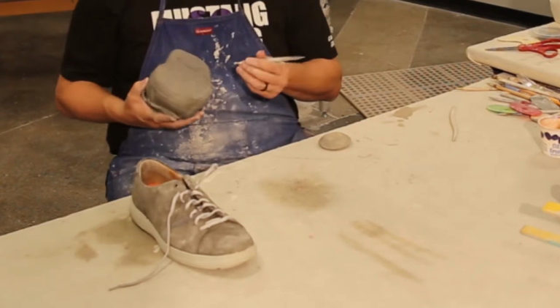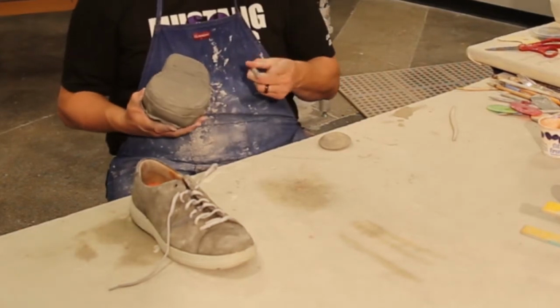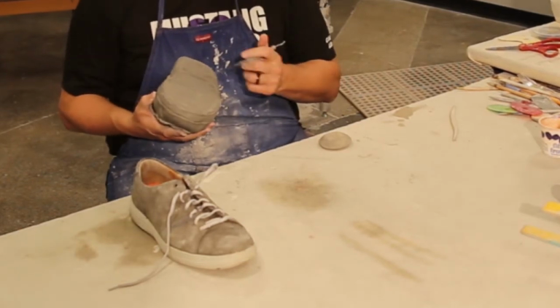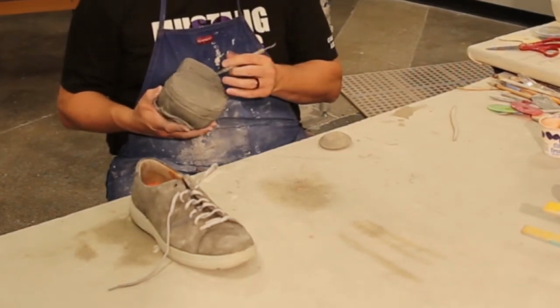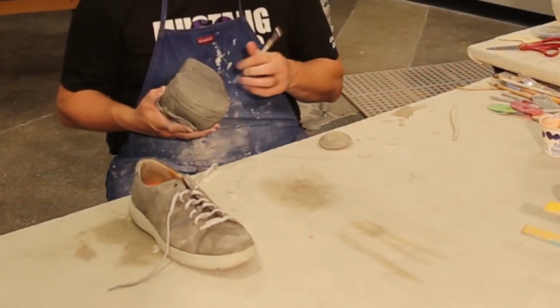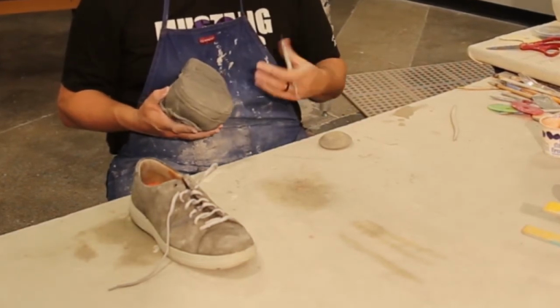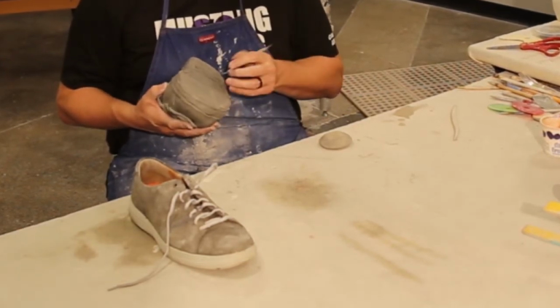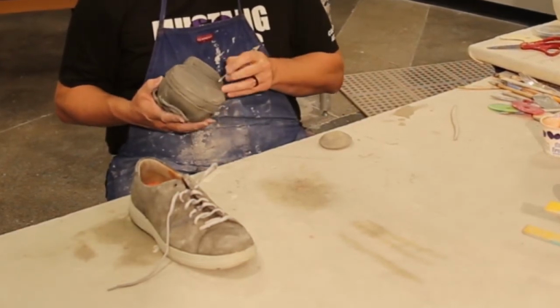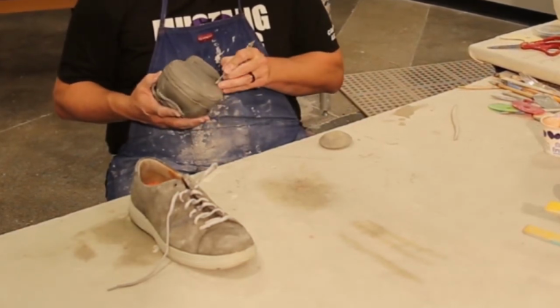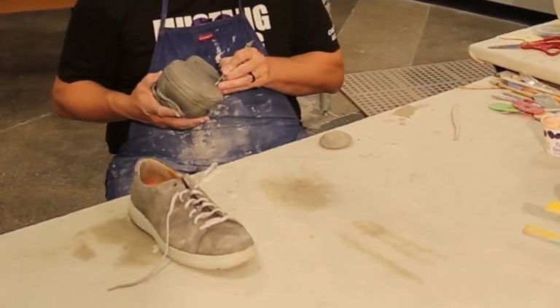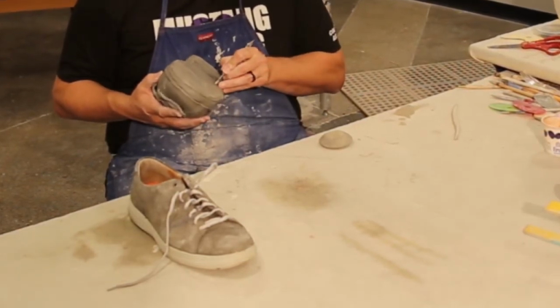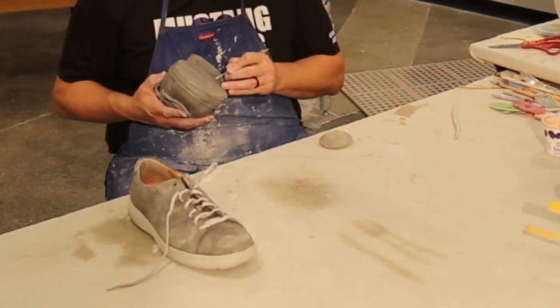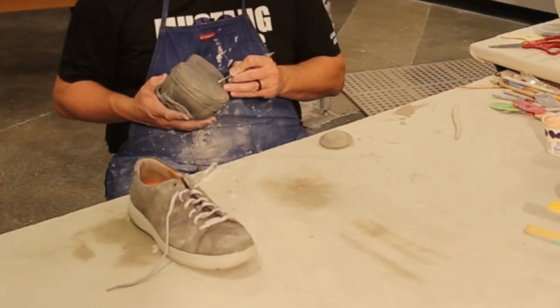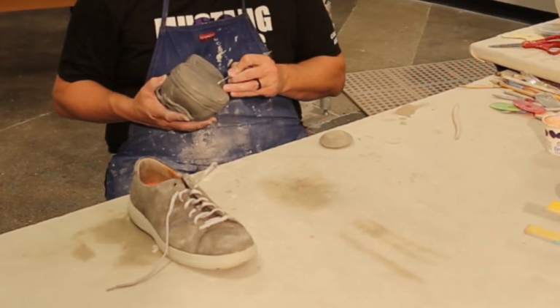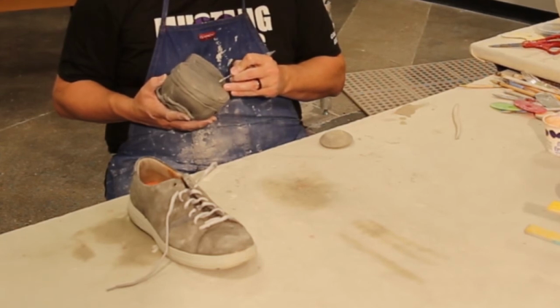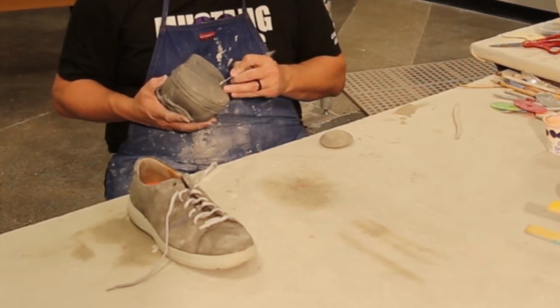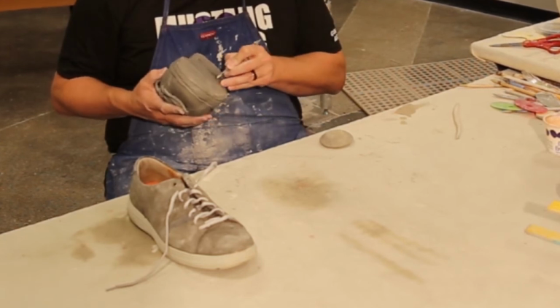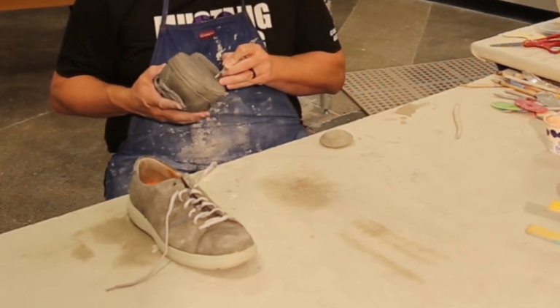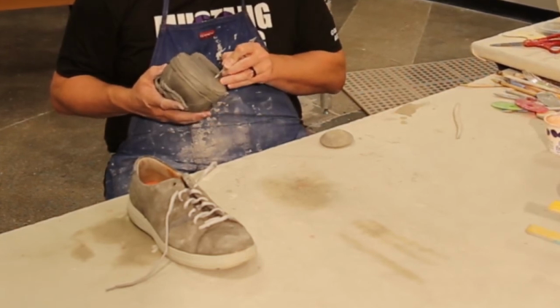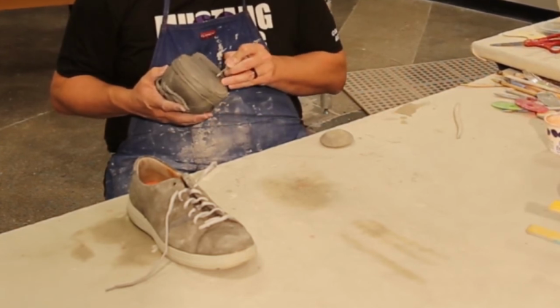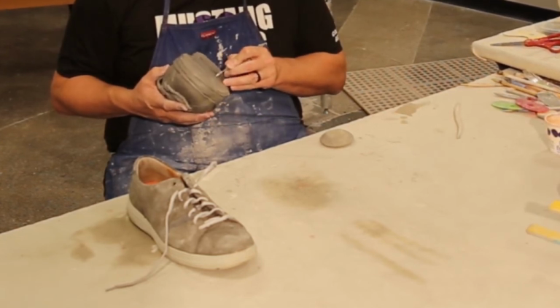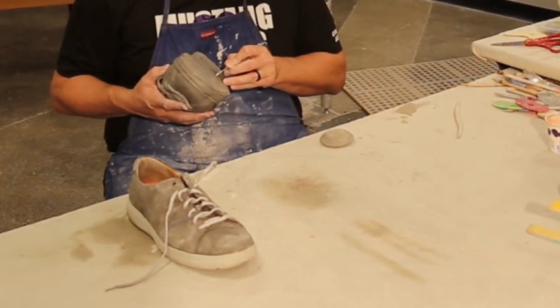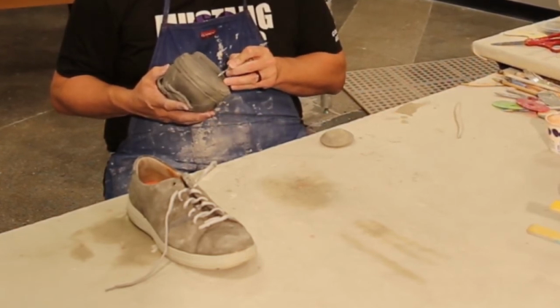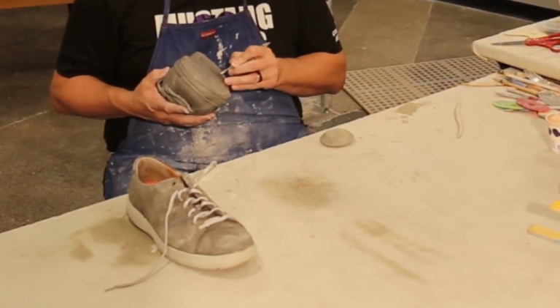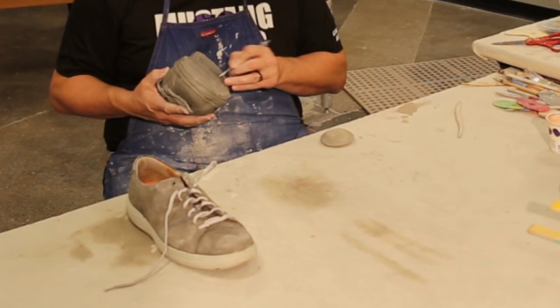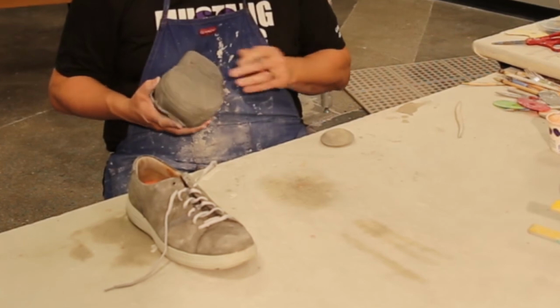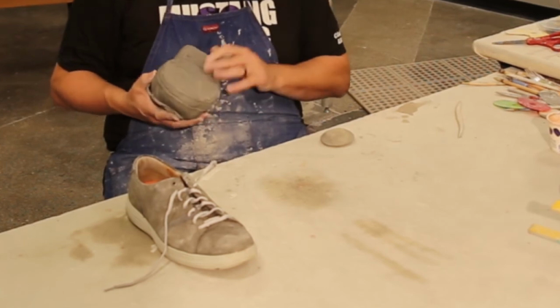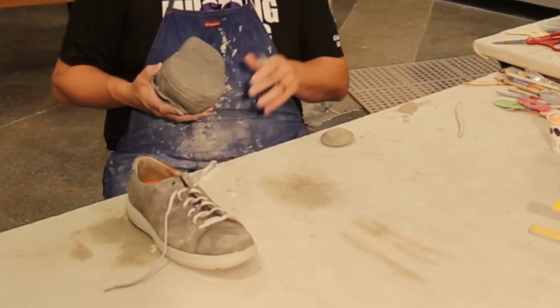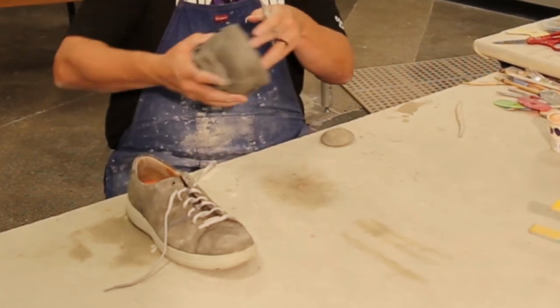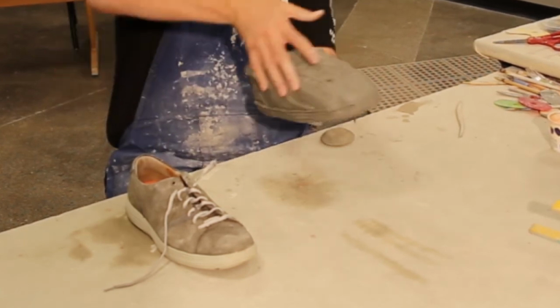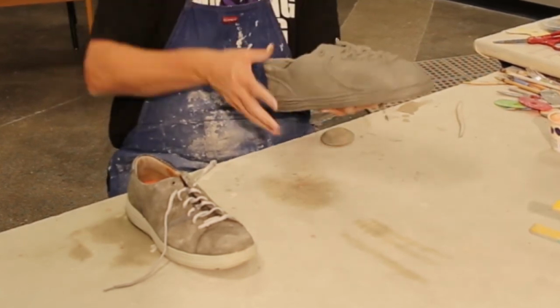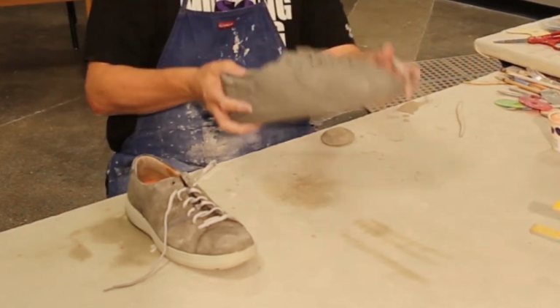Do not forget one very important thing — make sure you sign it. I've got my initials on there so I know it's mine.